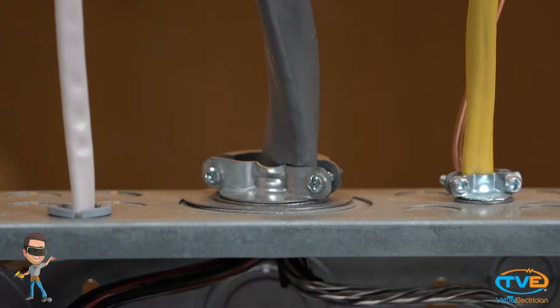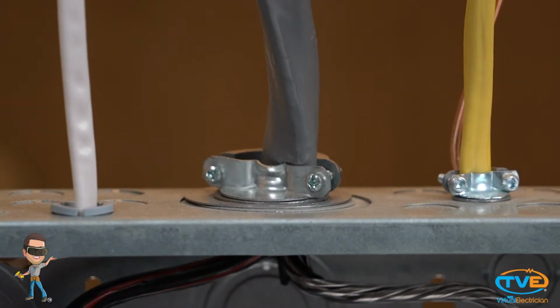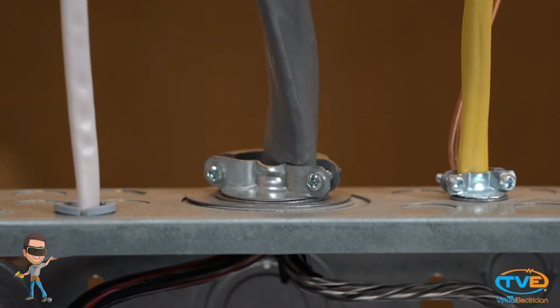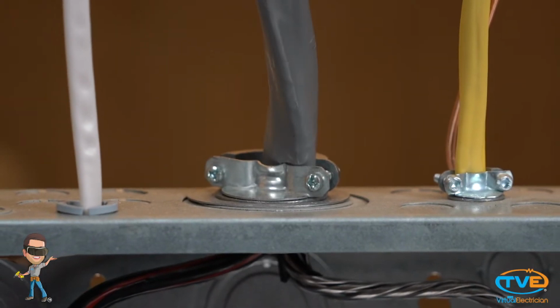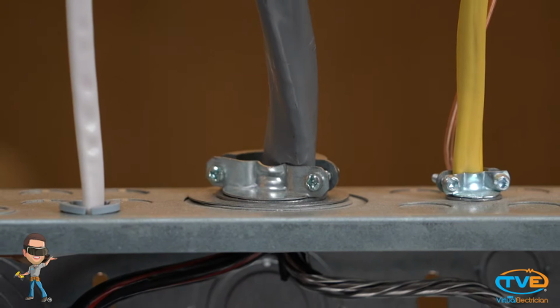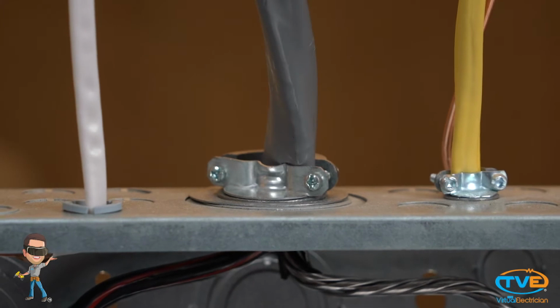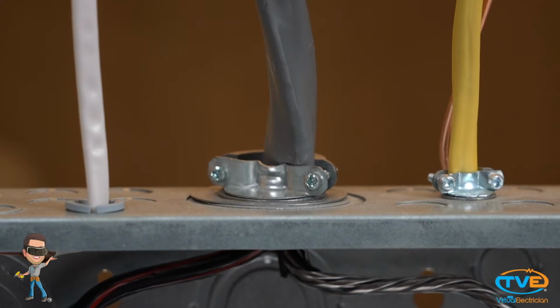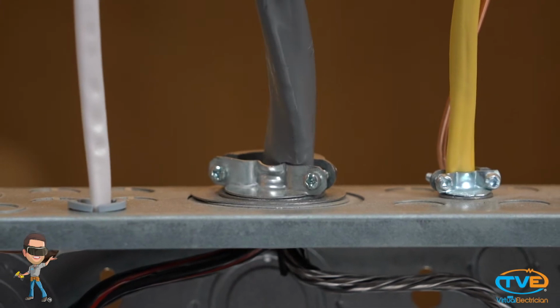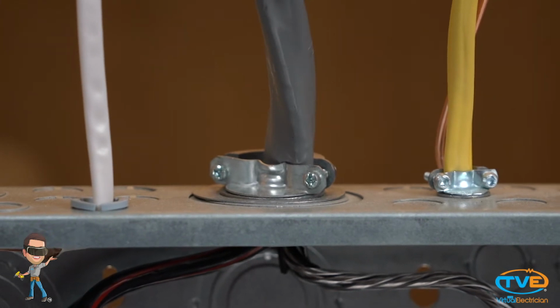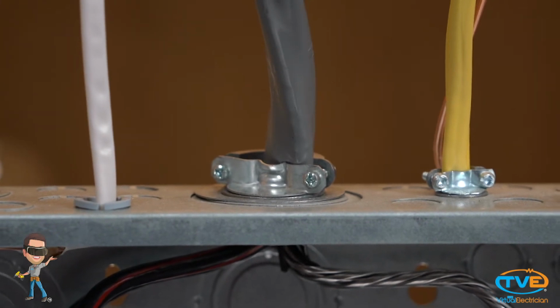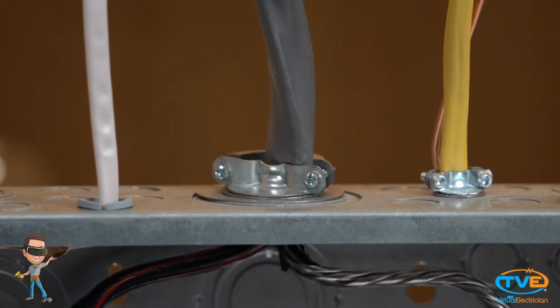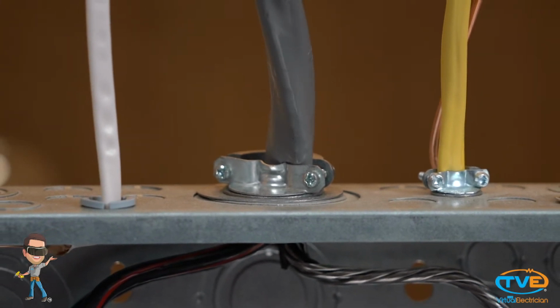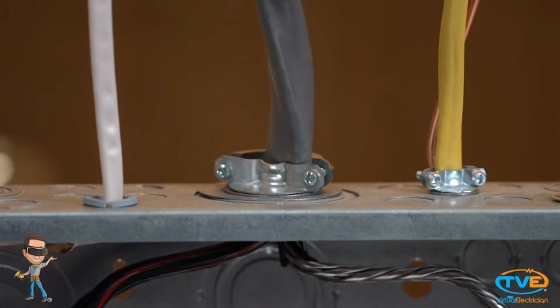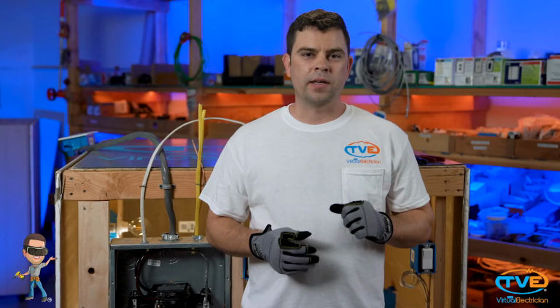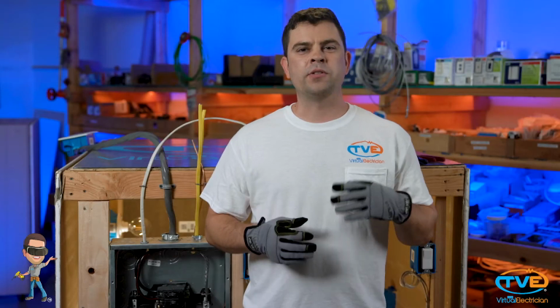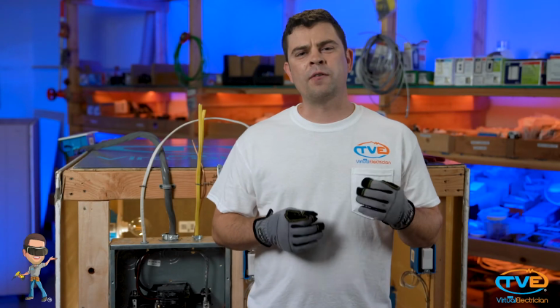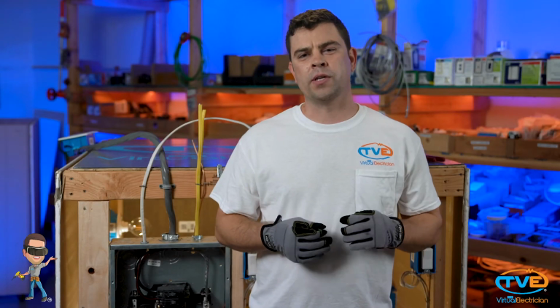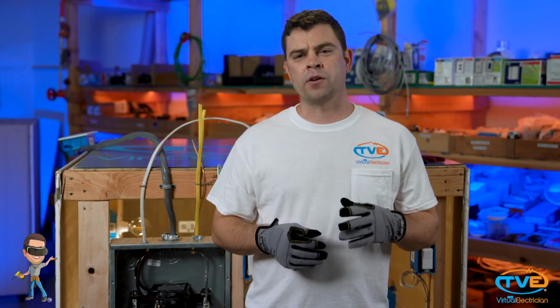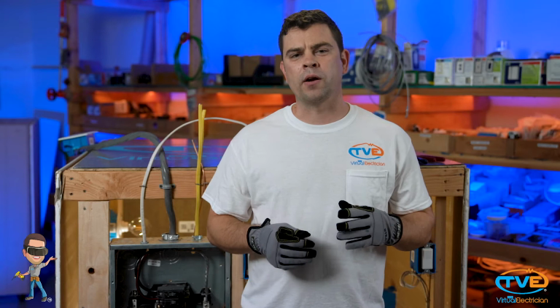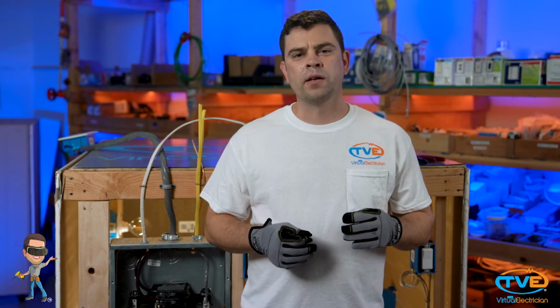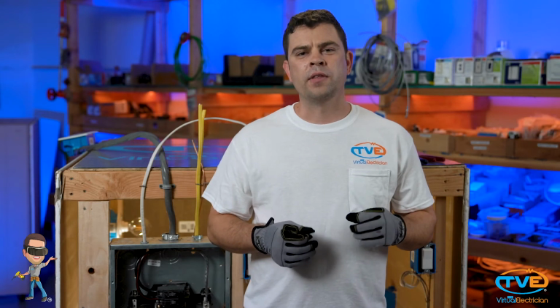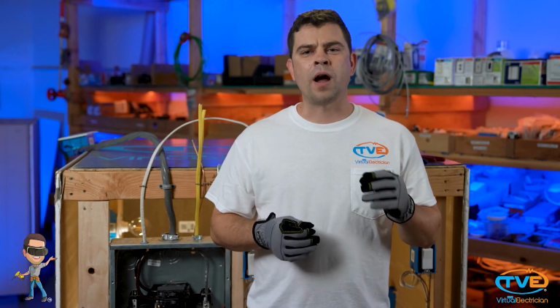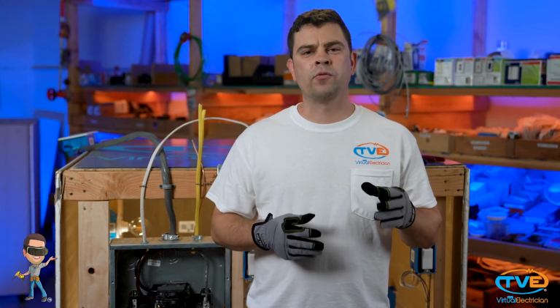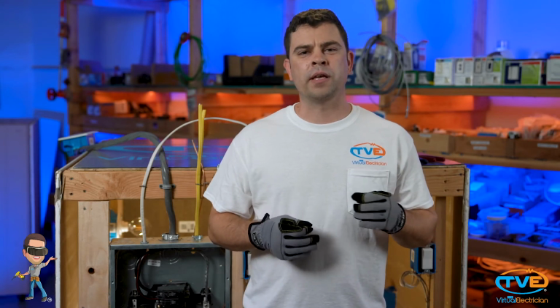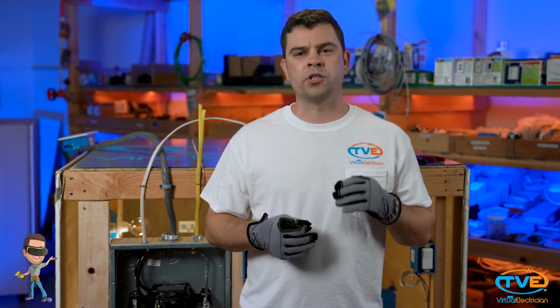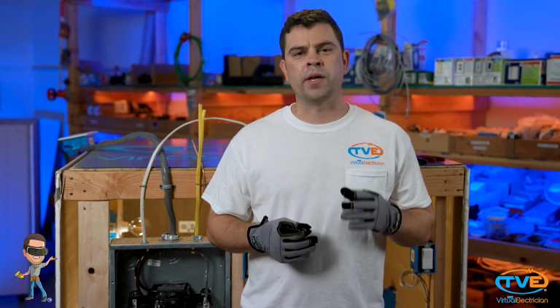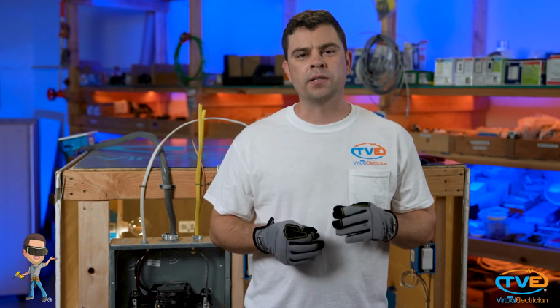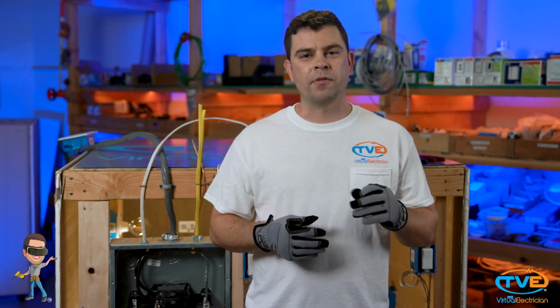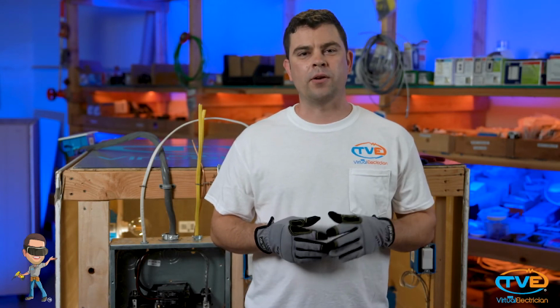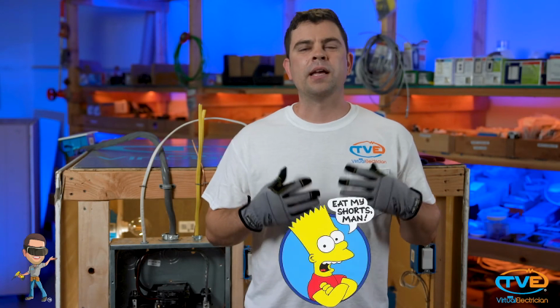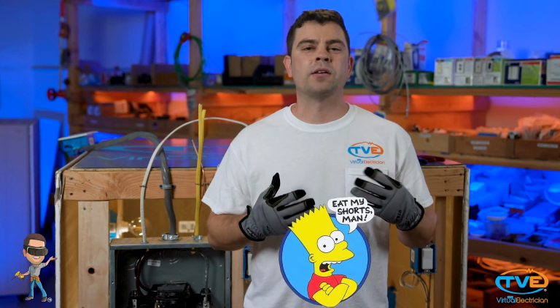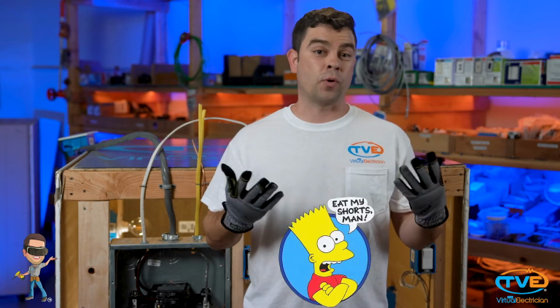You also want to make sure that each wire going into the panel has a proper bushing on it. If you don't have bushings on your wire, then the wire could rub against the sharp edges of the panel and cause a short.